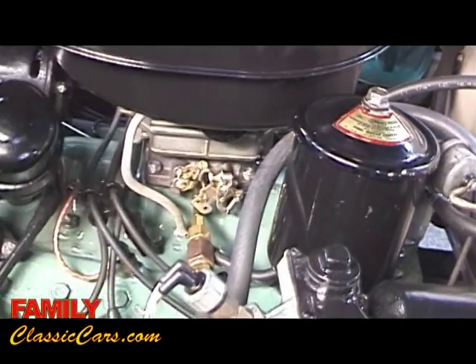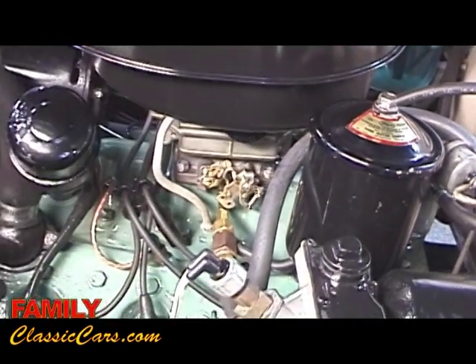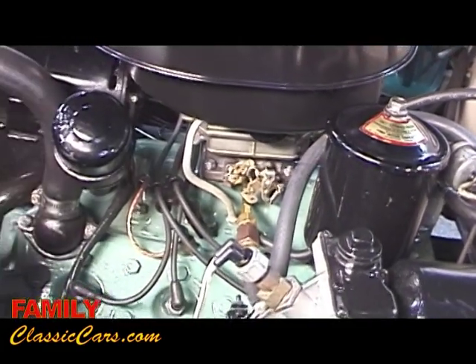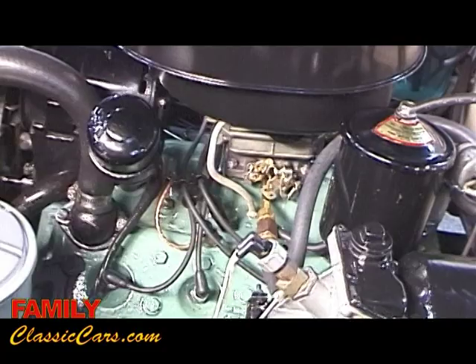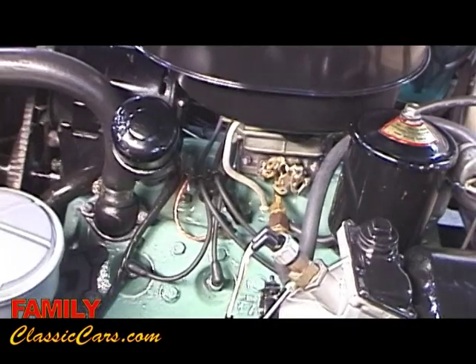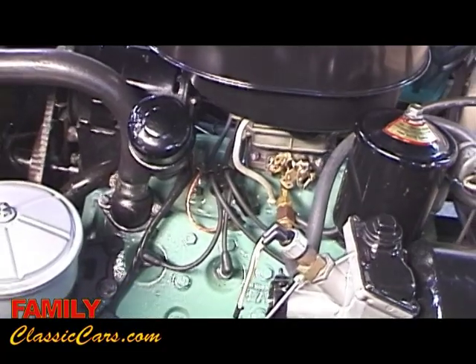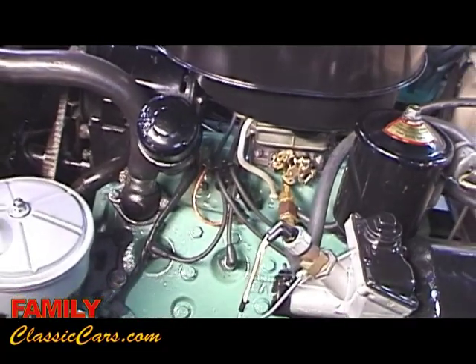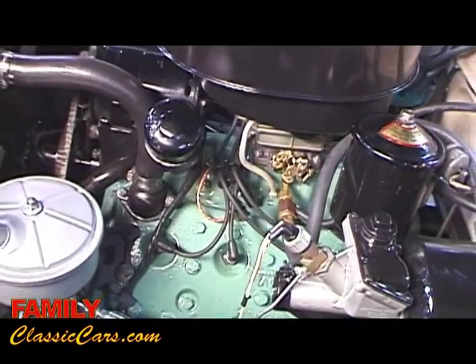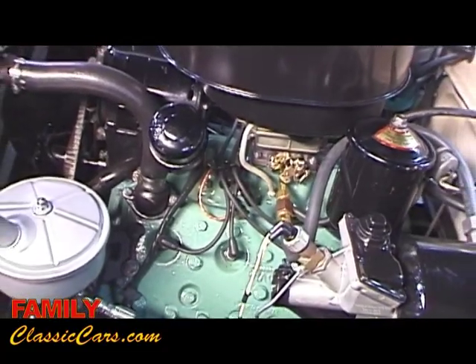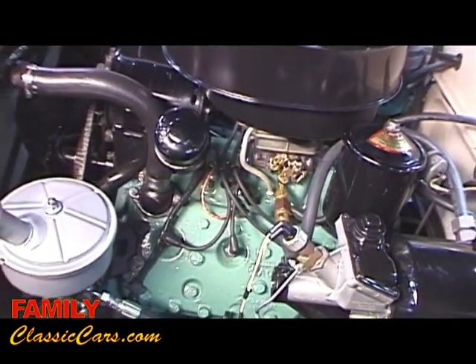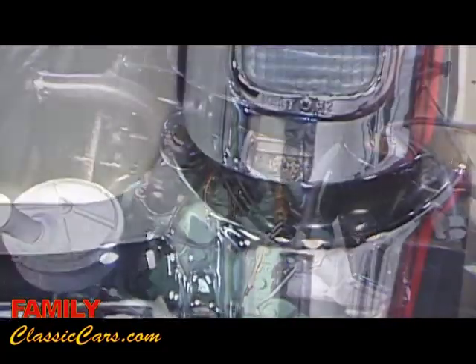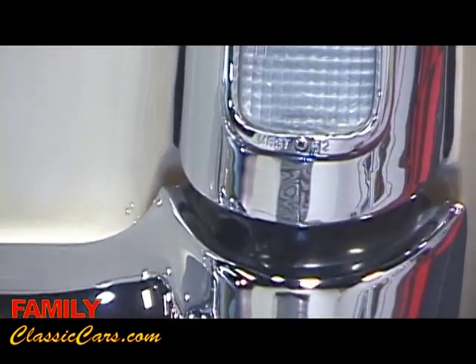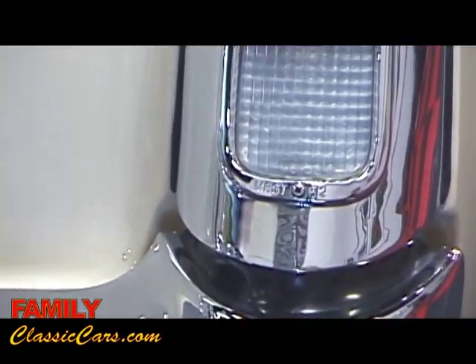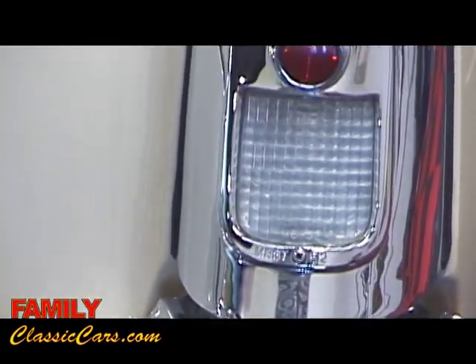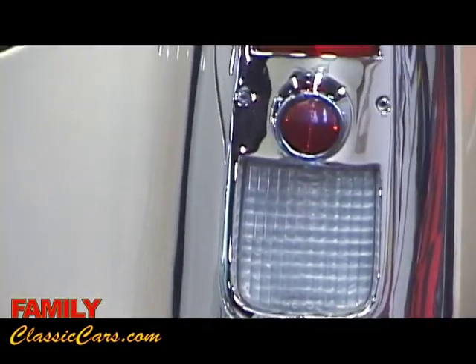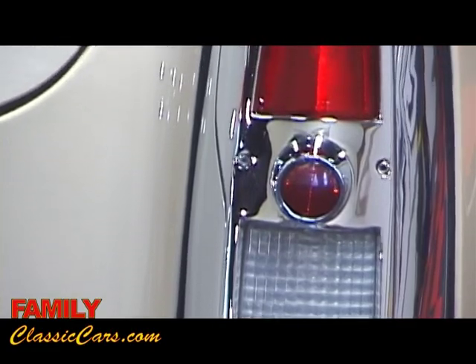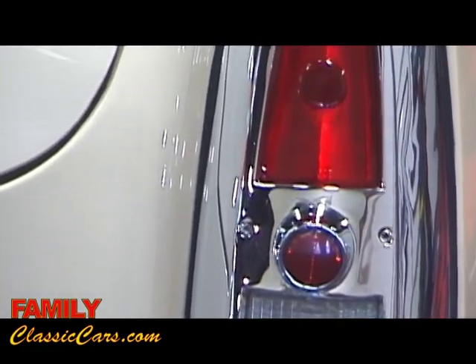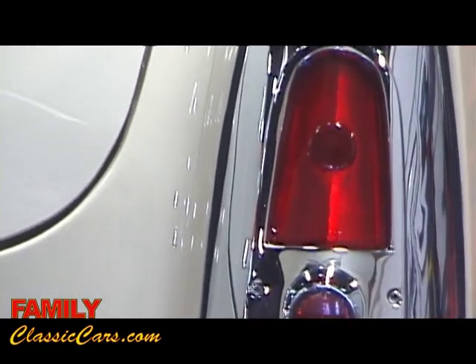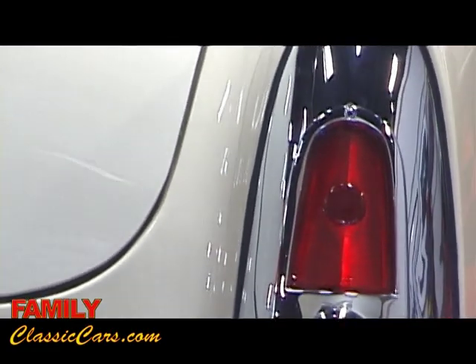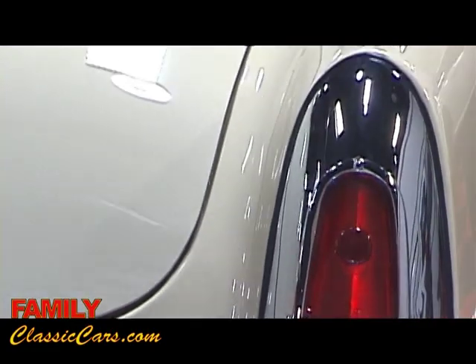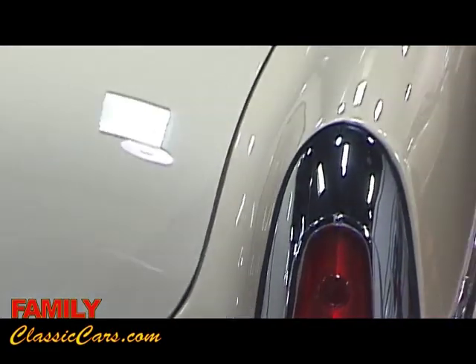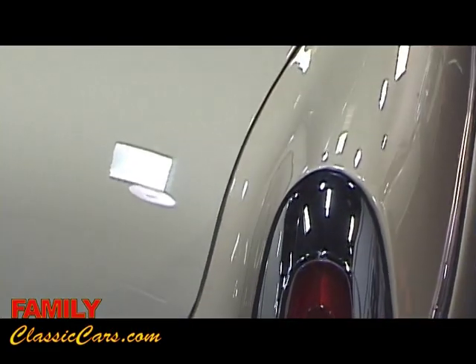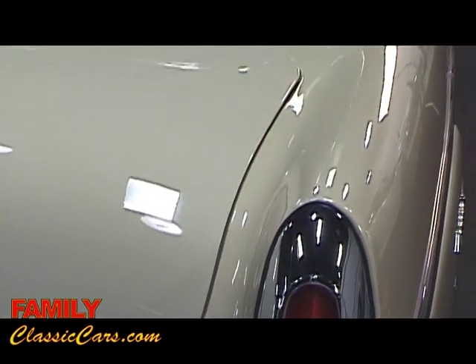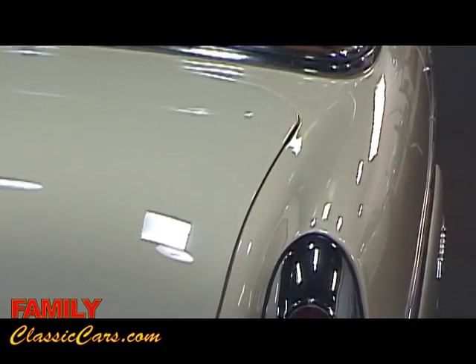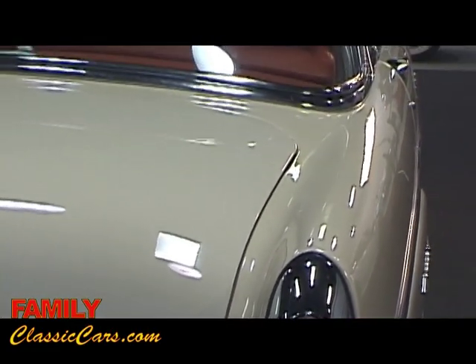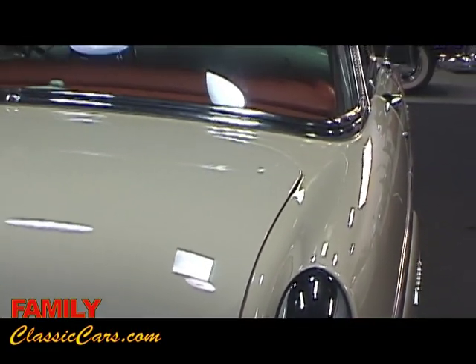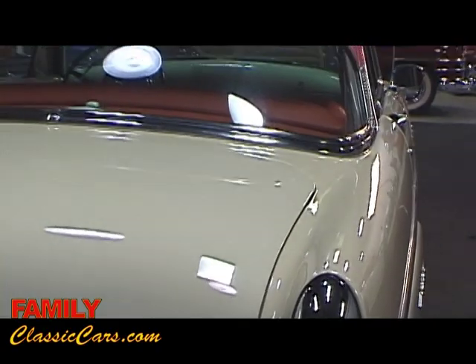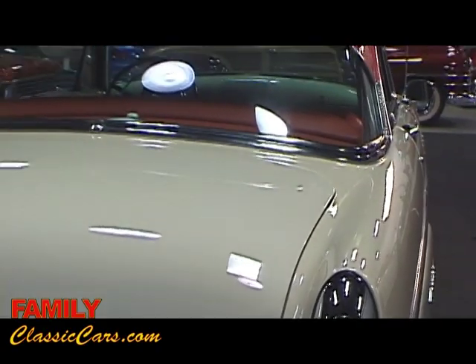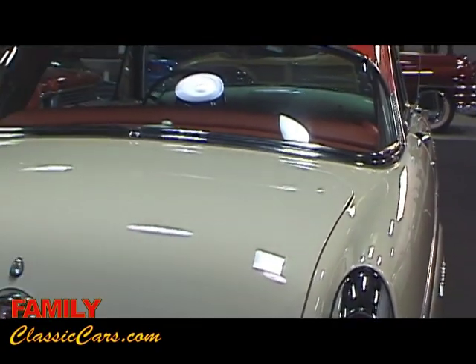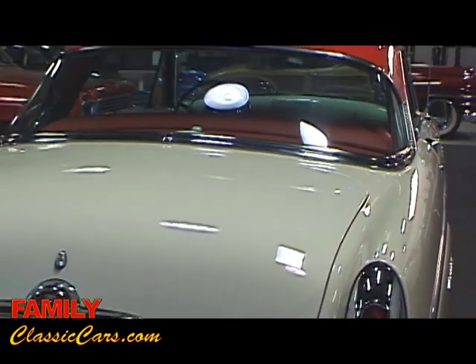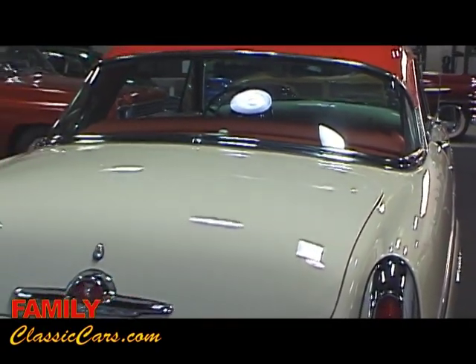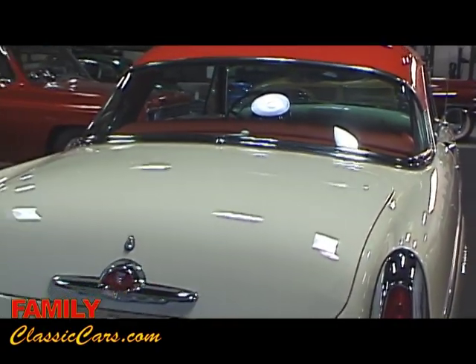The car is laser straight and comes out of a very prestigious West Coast collection. Most of these 53 Mercurys have been chopped and turned into hot rods or have gone to the wayside. This car survived and looks actually better than it did when it was brand new.